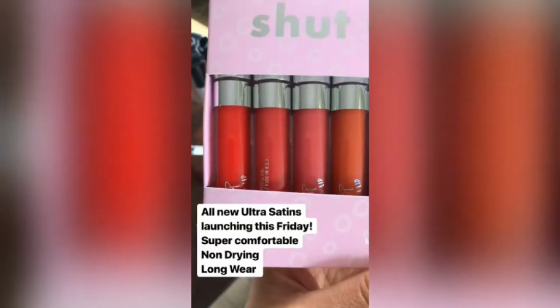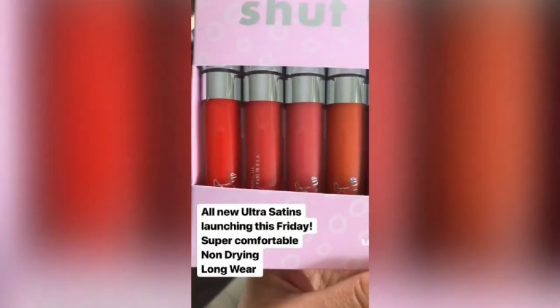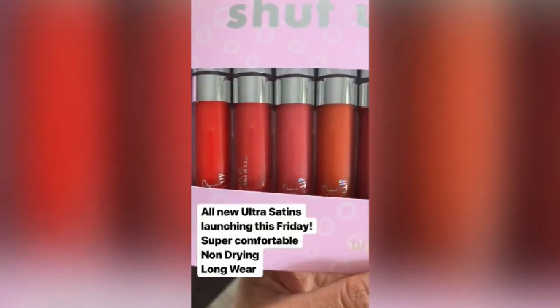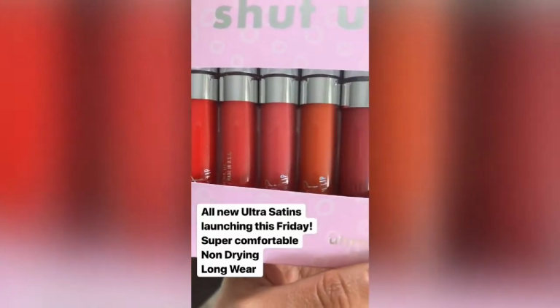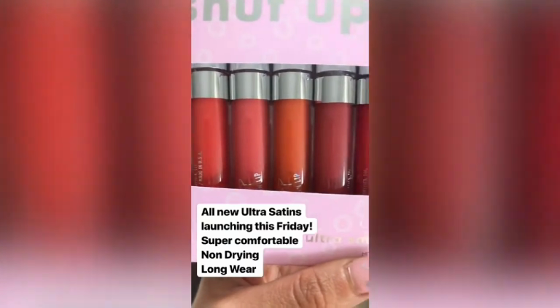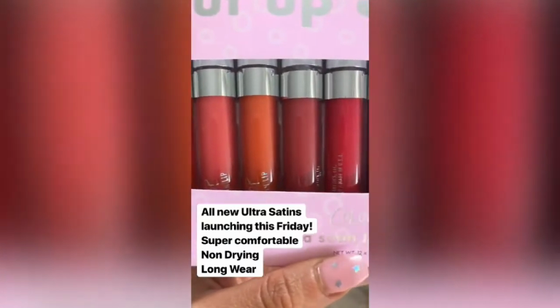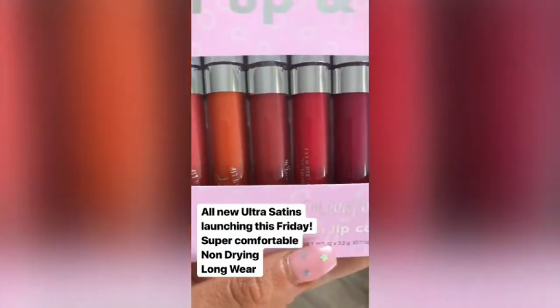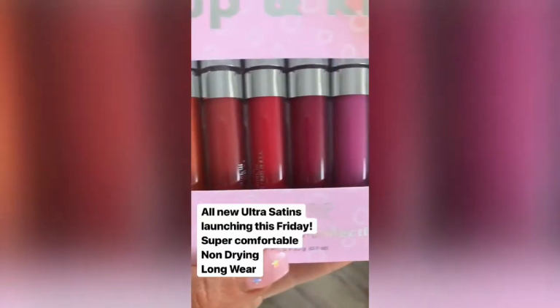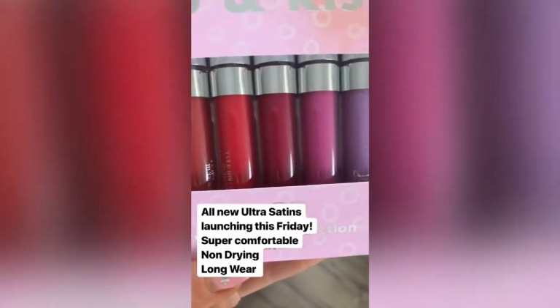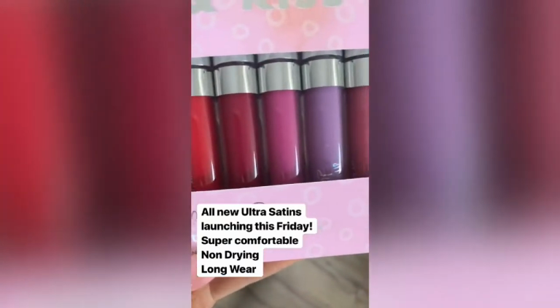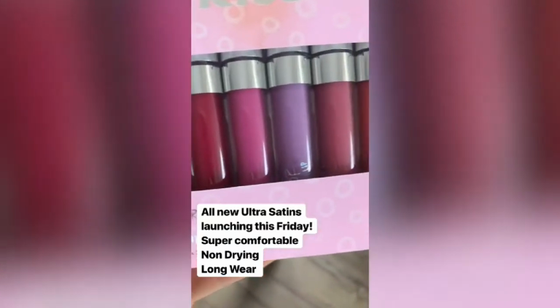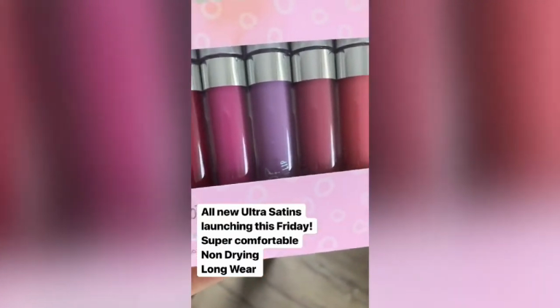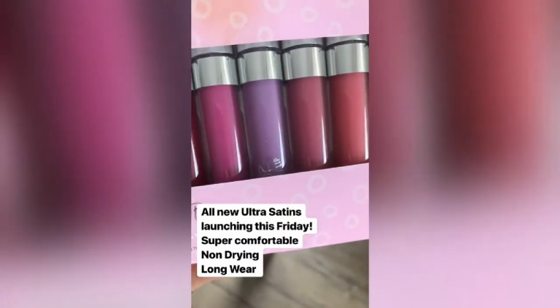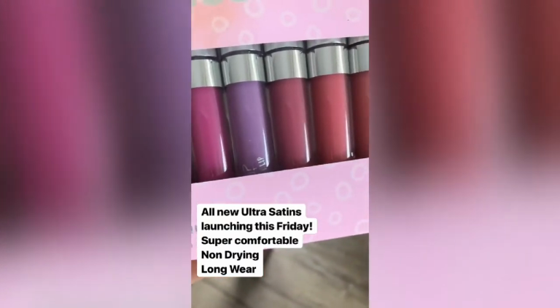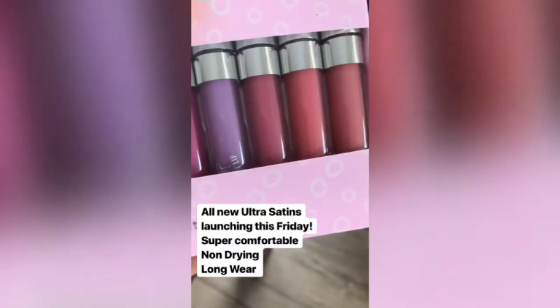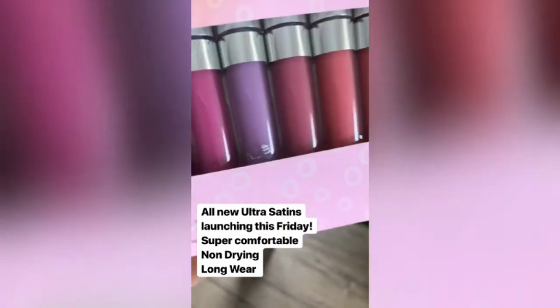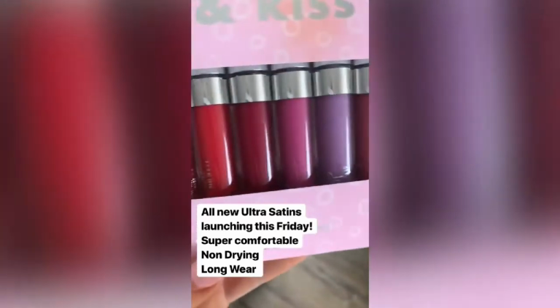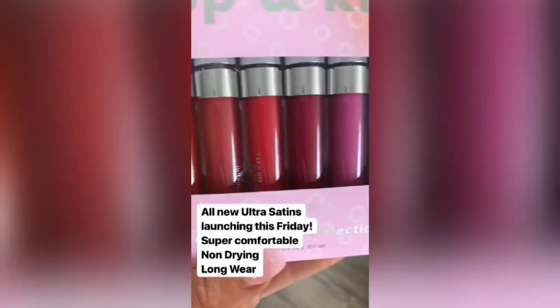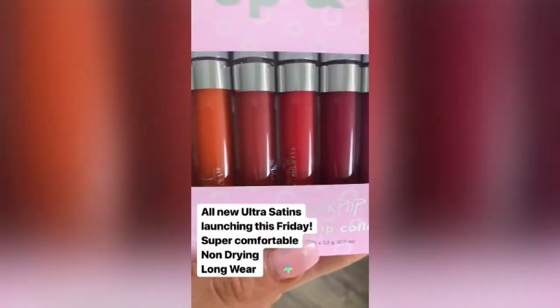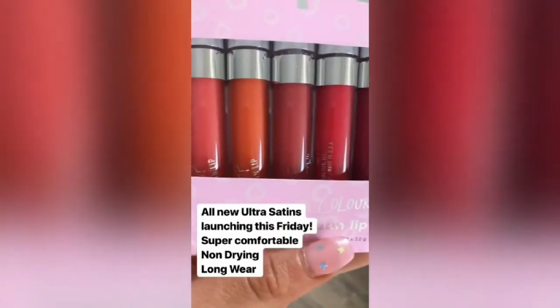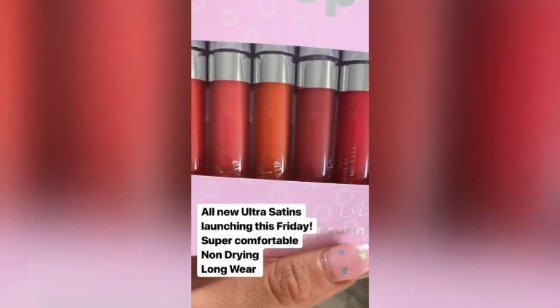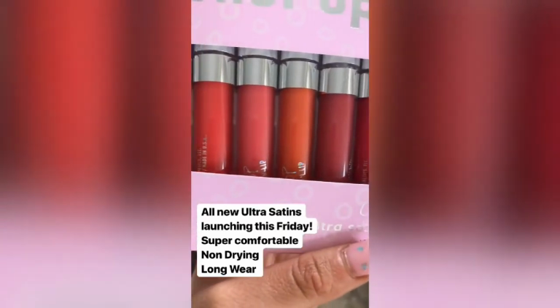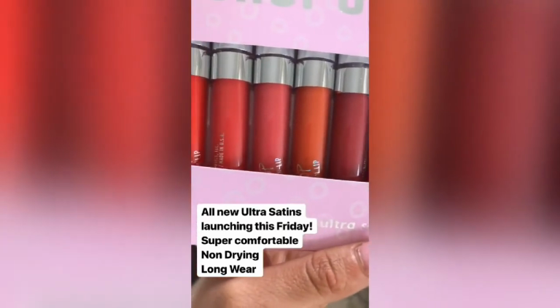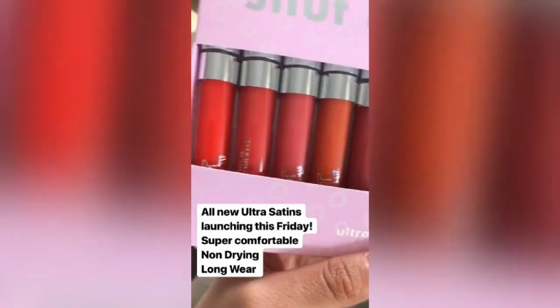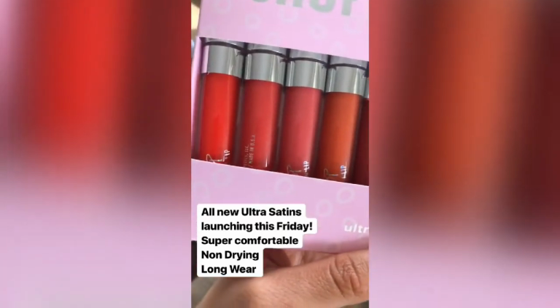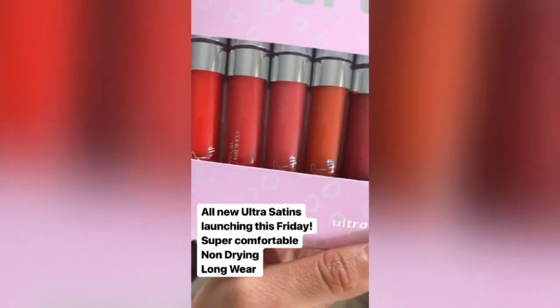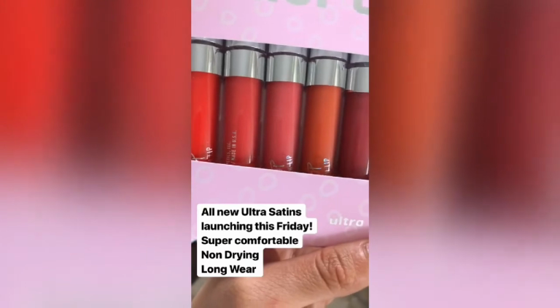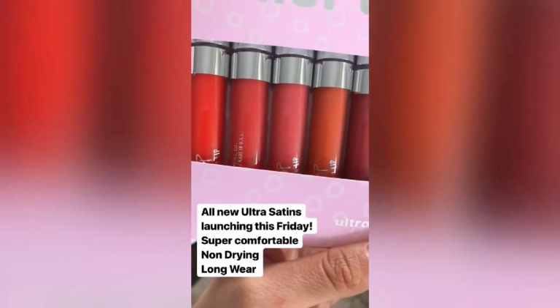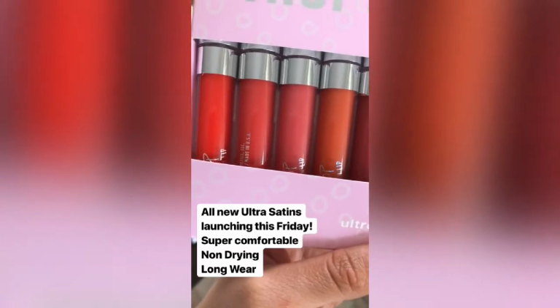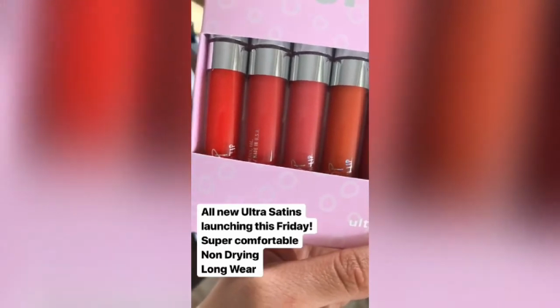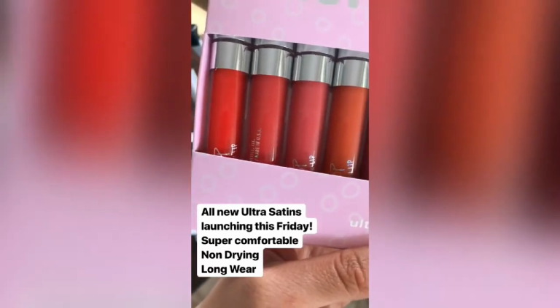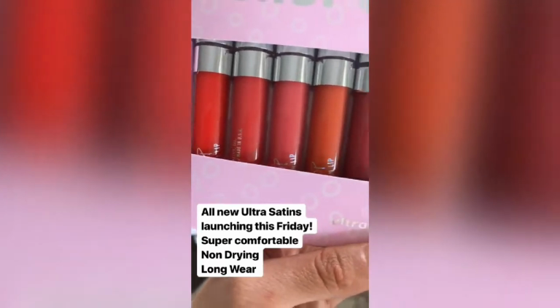There are a bunch of new Ultra Satin Lips coming in basically every shade of the rainbow. This is one of our best formulas, one of our most loved, because it's super comfortable, long wear, and matte. It's called Ultra Satin because it doesn't dry down and it's not kissing.